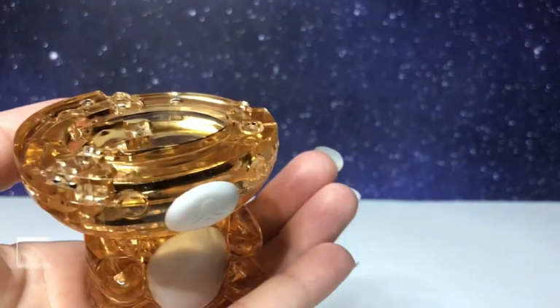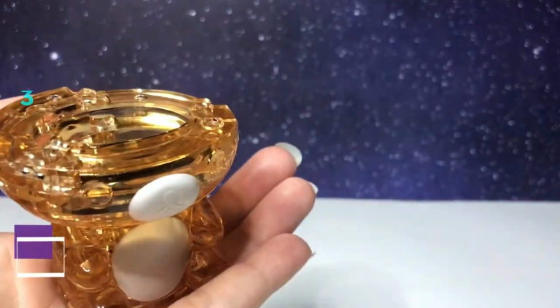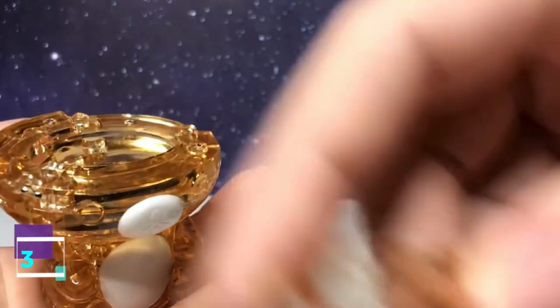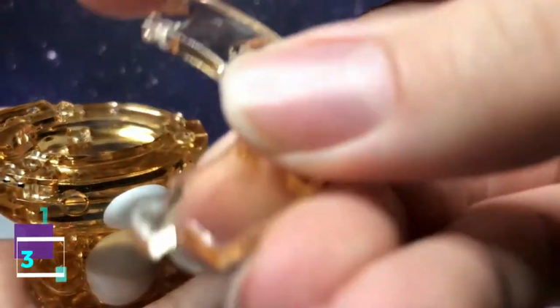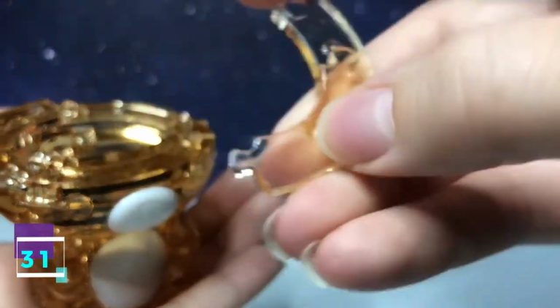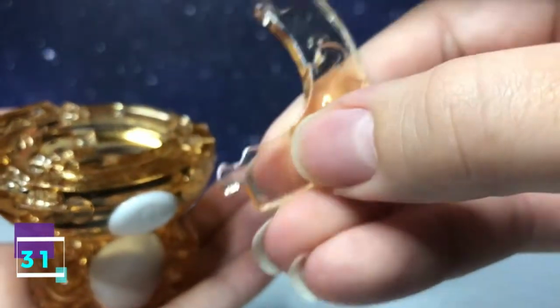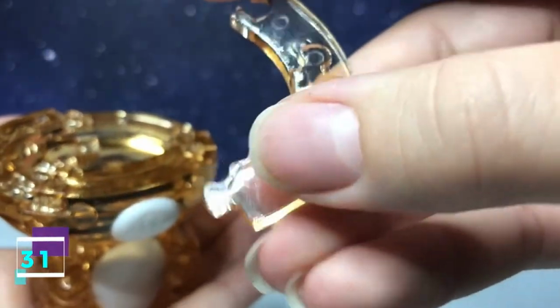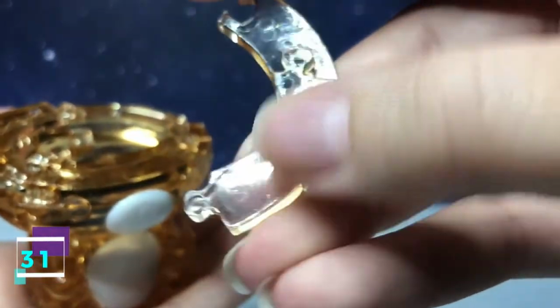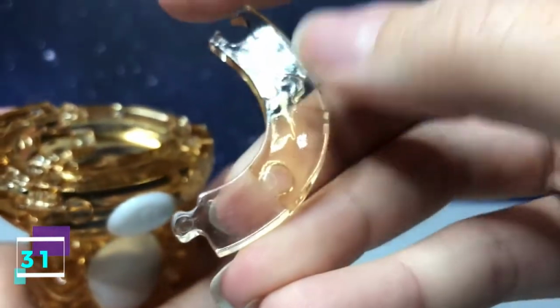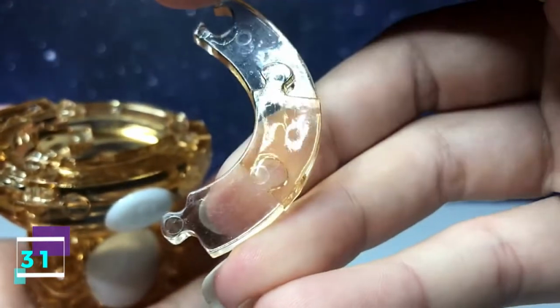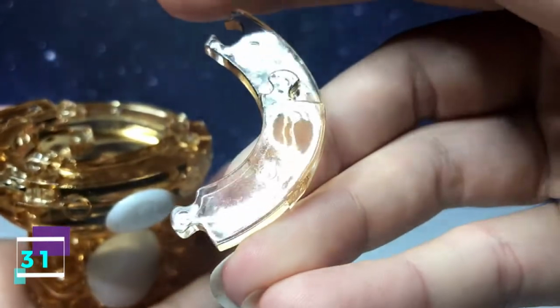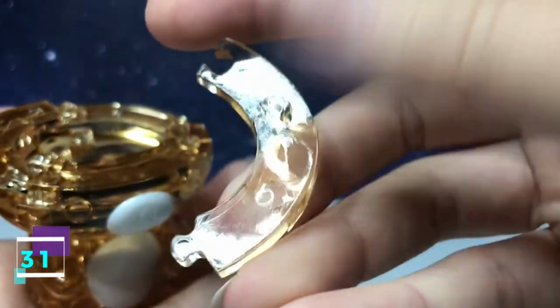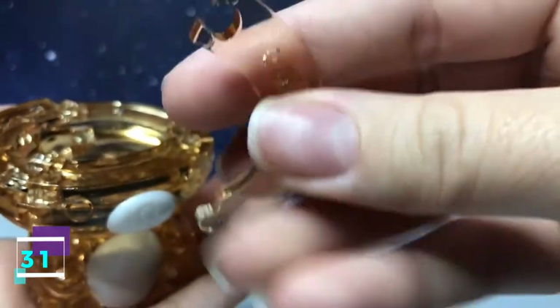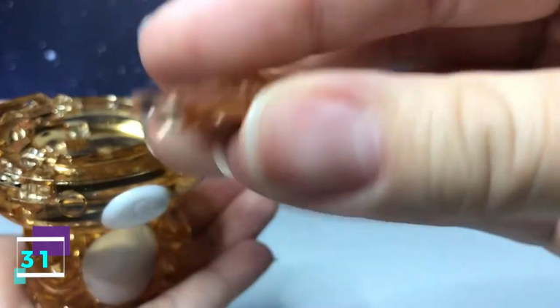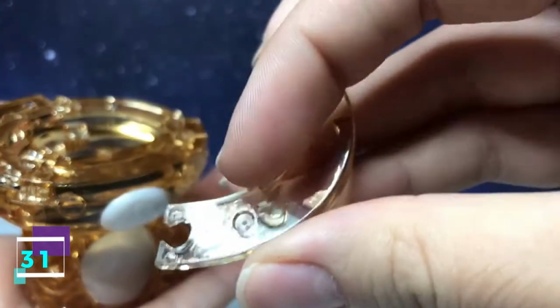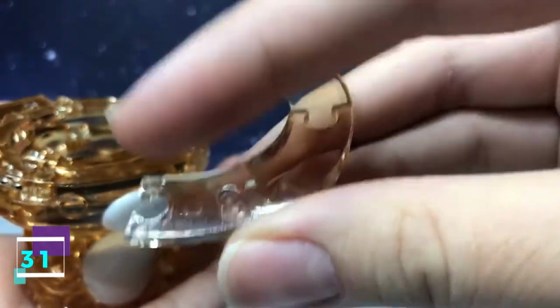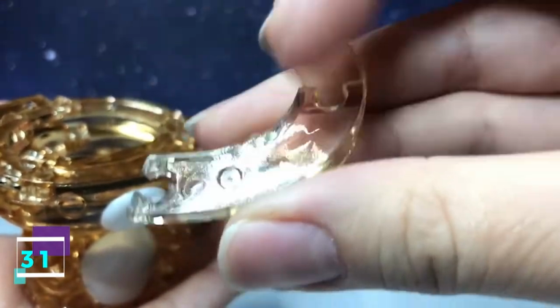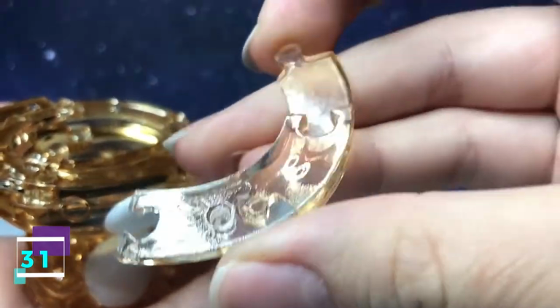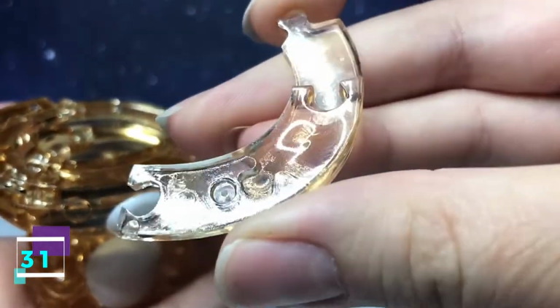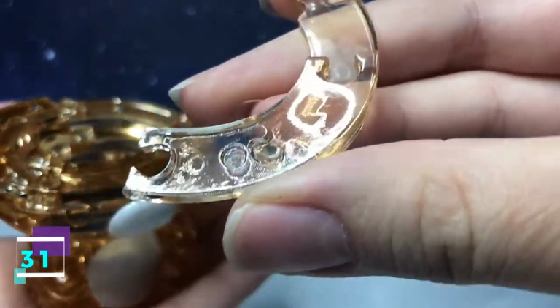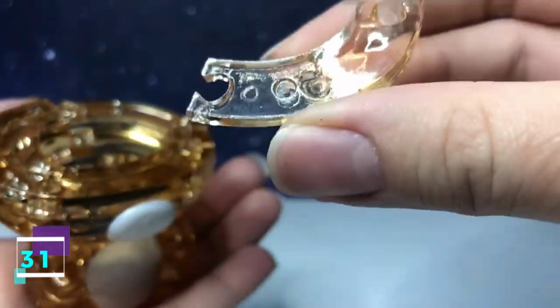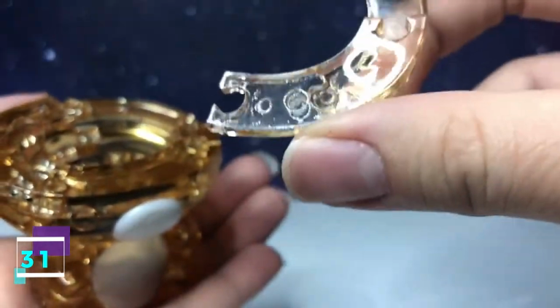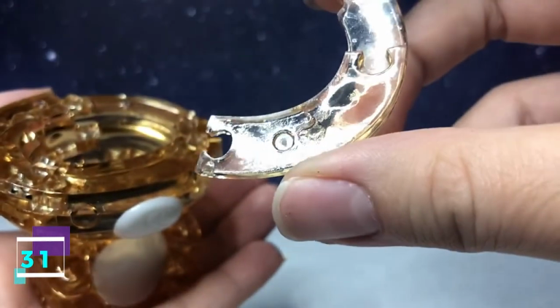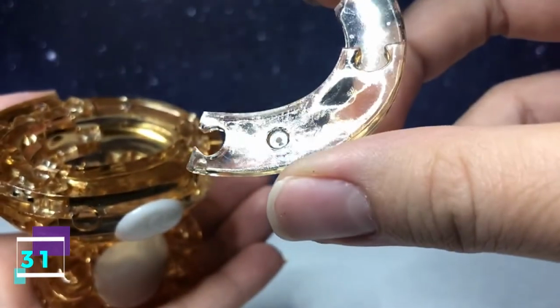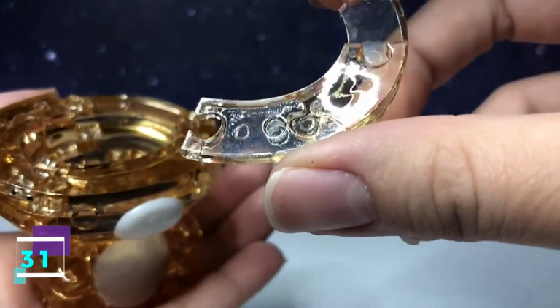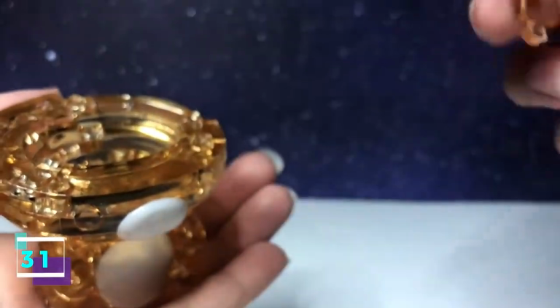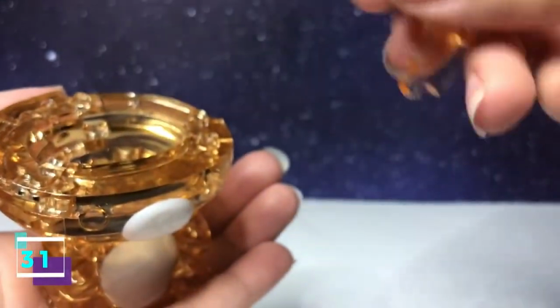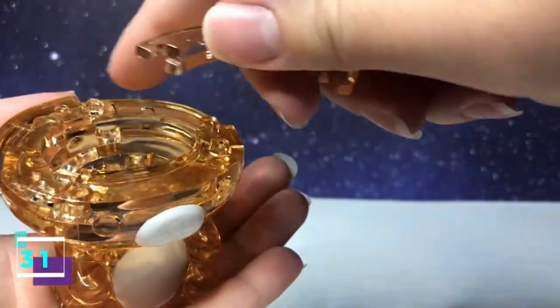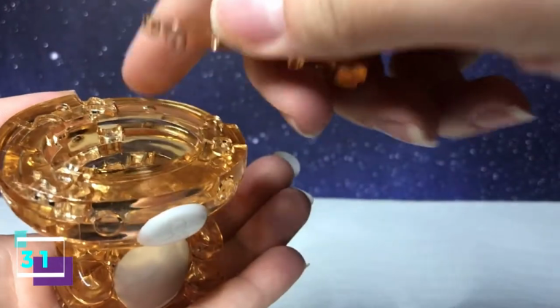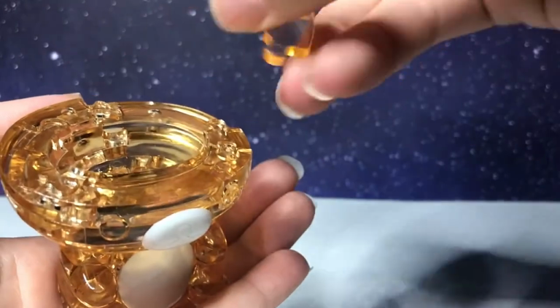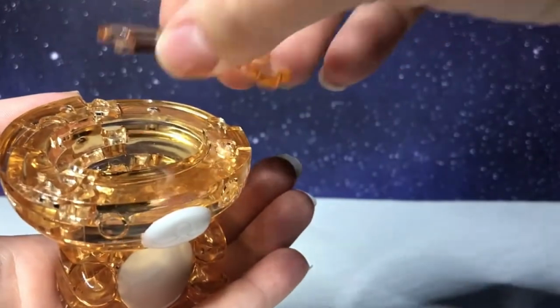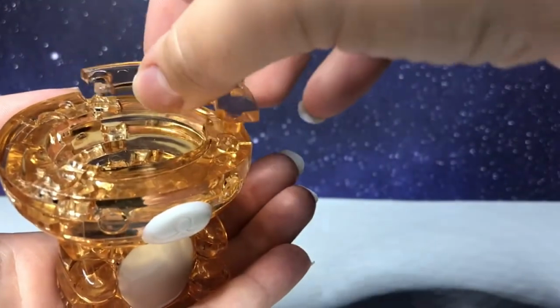Step 31 is this piece. It has two going out. You flip it over — it has two going in. With this side facing downward, it's going to connect along the top right.